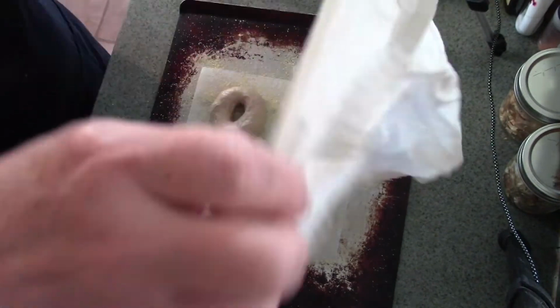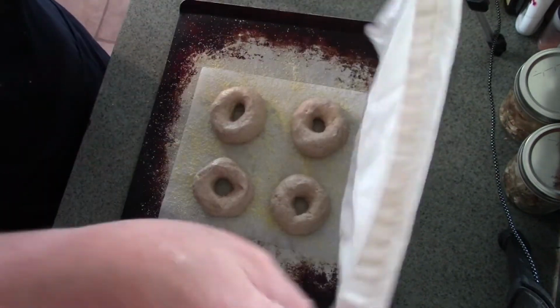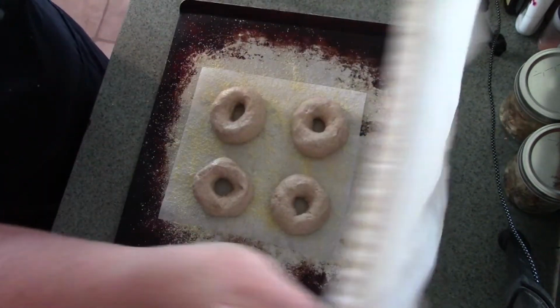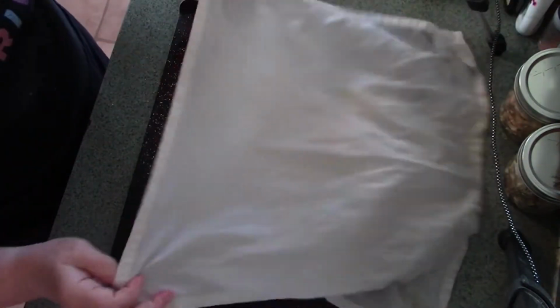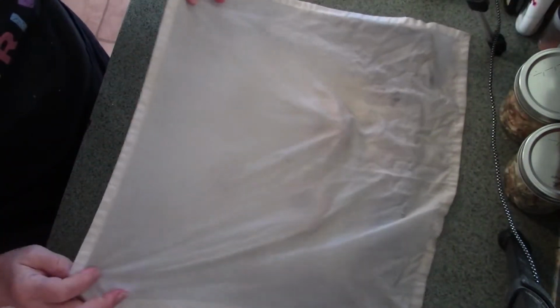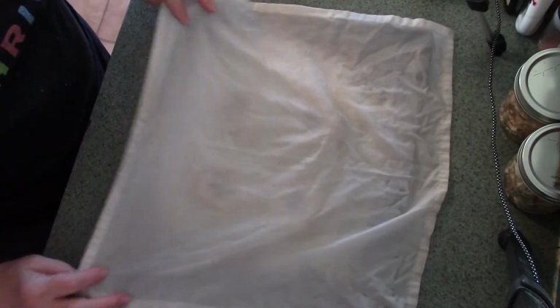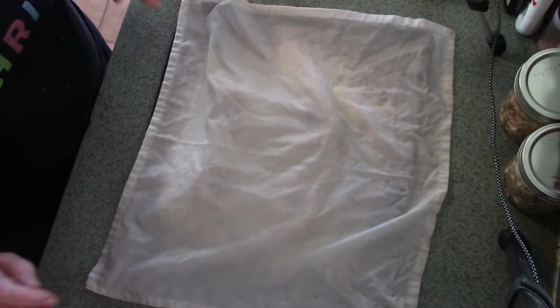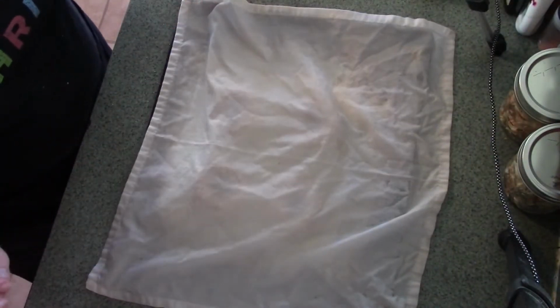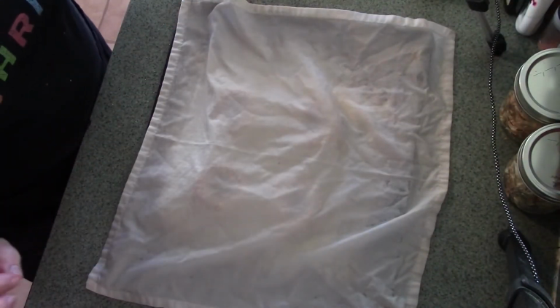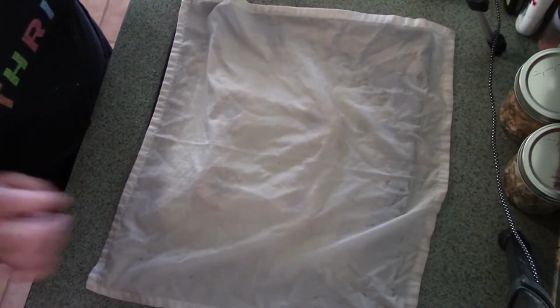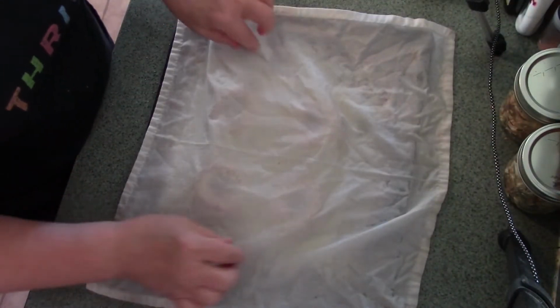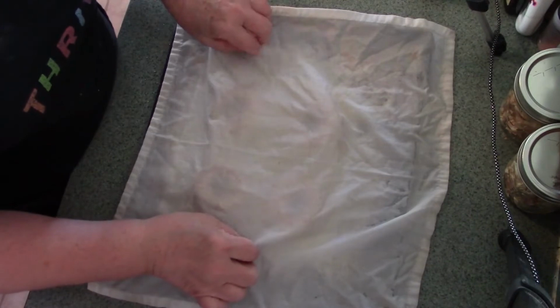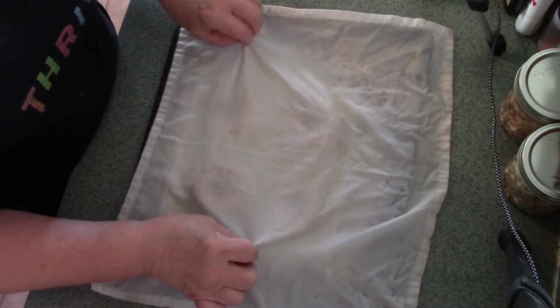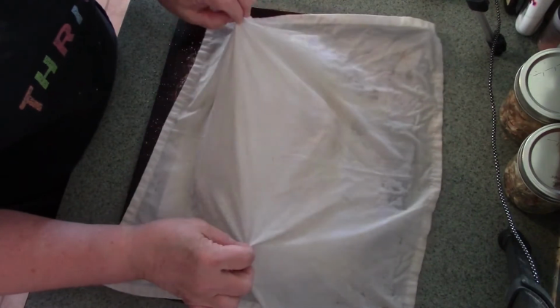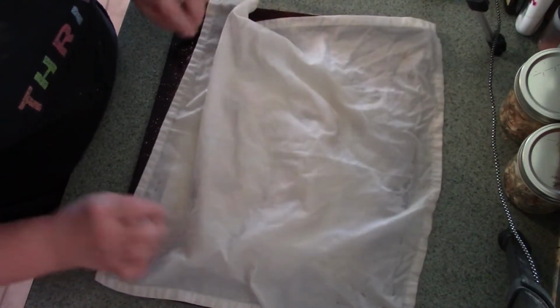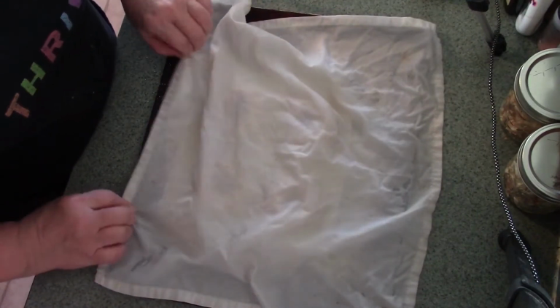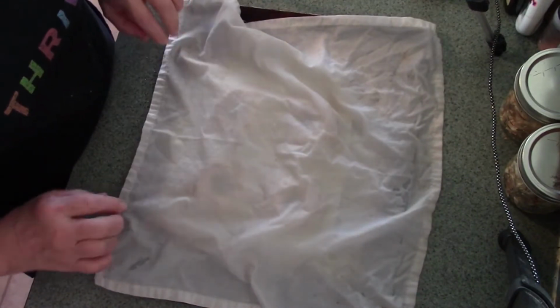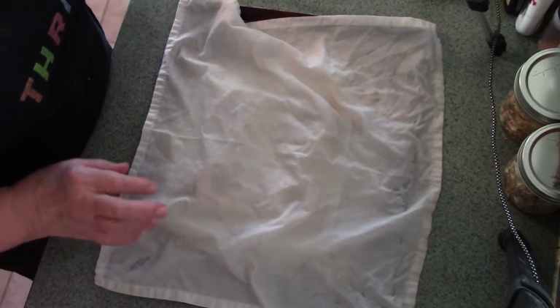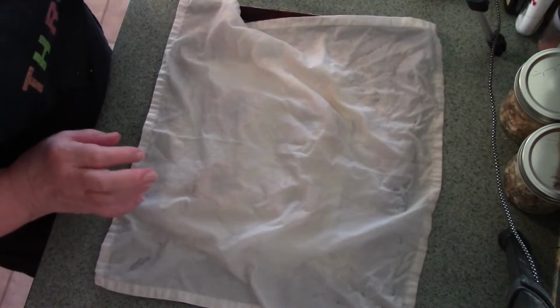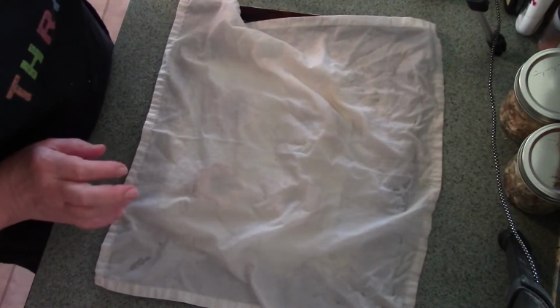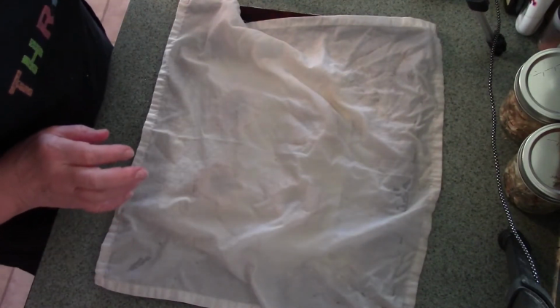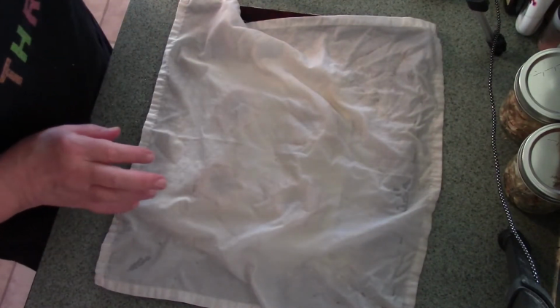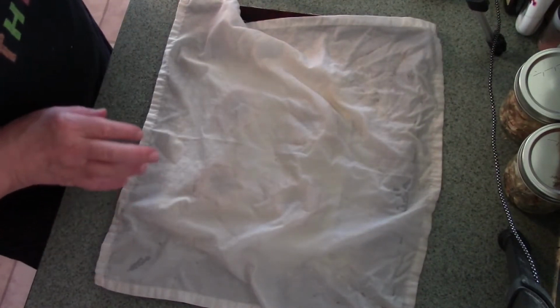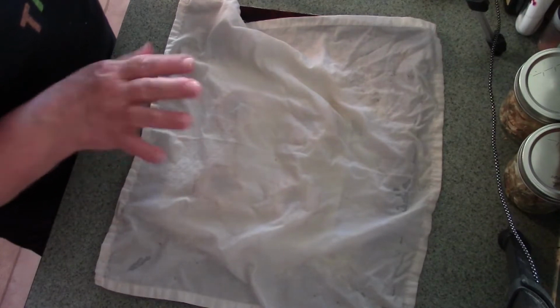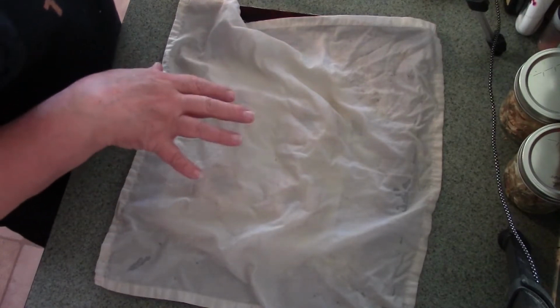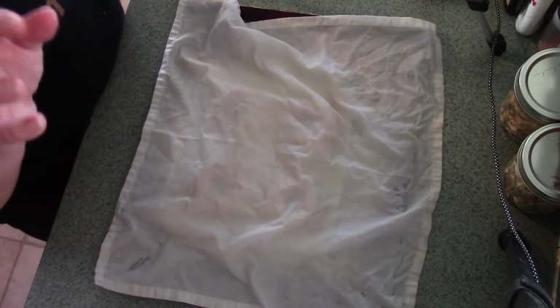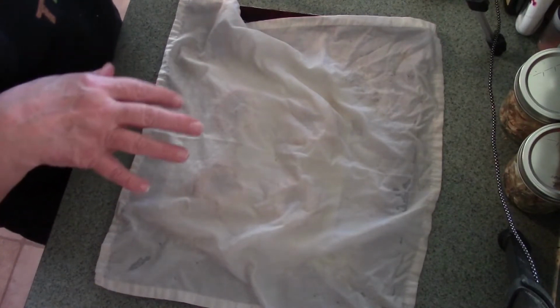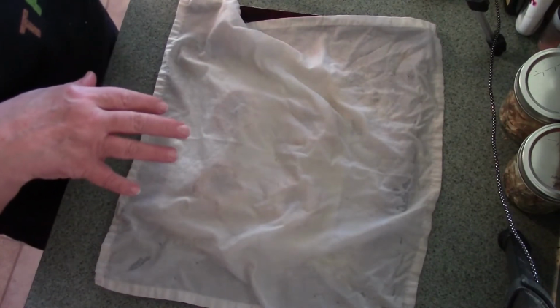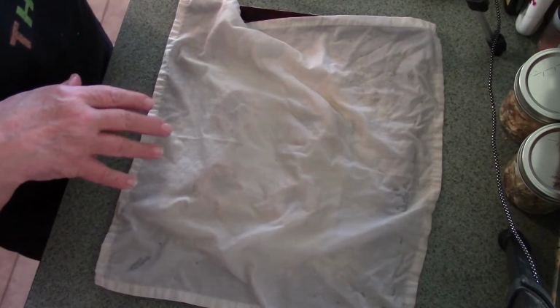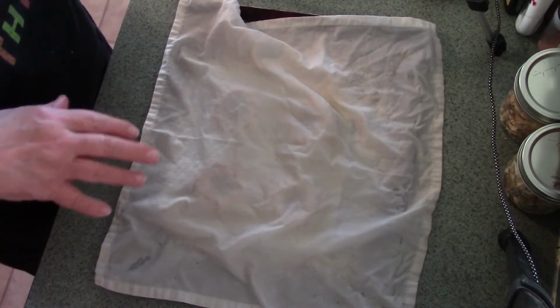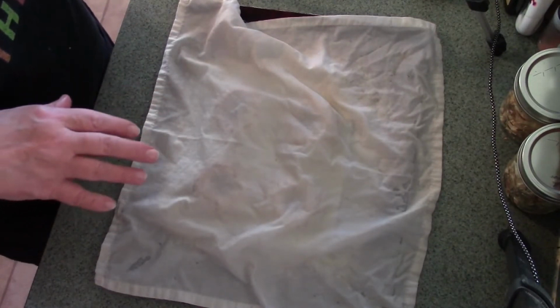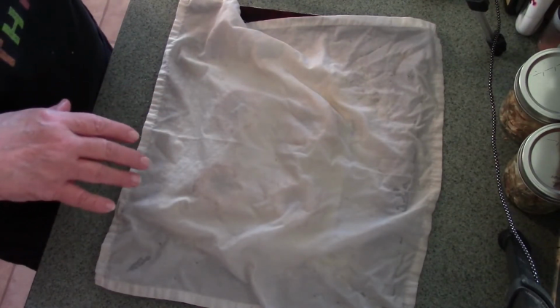I will cover them with my damp linen cloth and let them rise. These are going to need to rise for about an hour and a half because the dough is pretty chilled. It's nice and warm in the house today because it's cold outside and the heater is on. We're going to let them rise and I will be back in a bit.